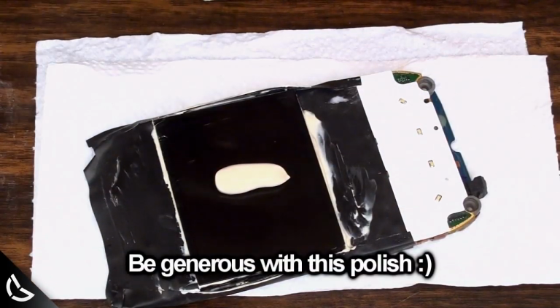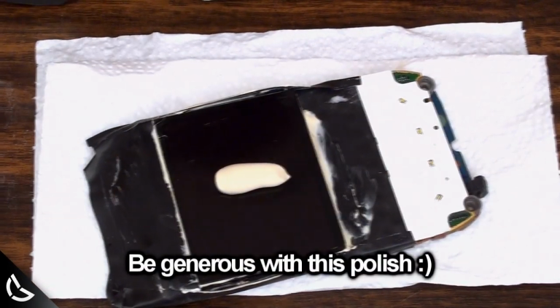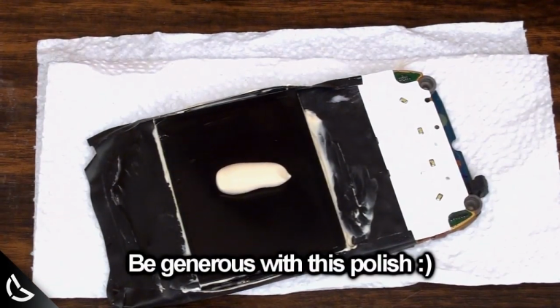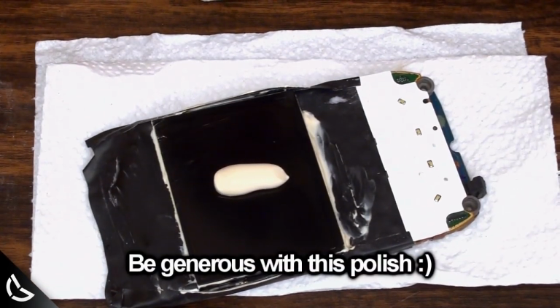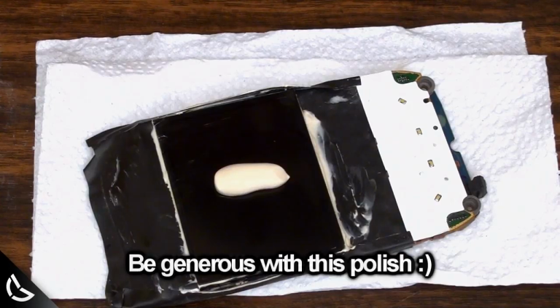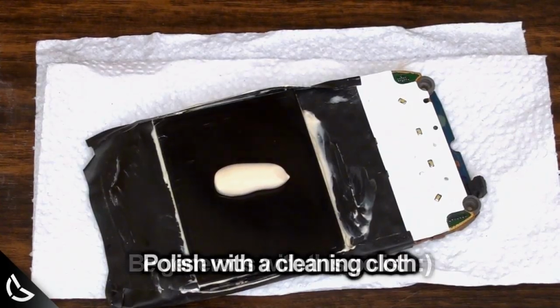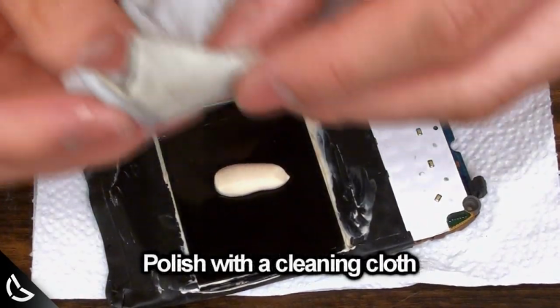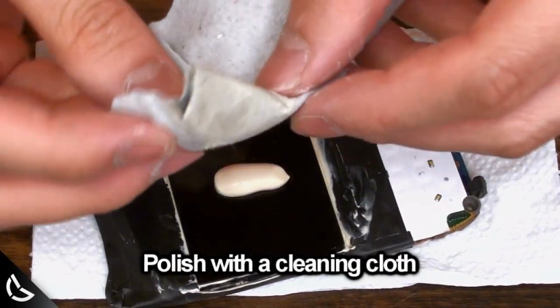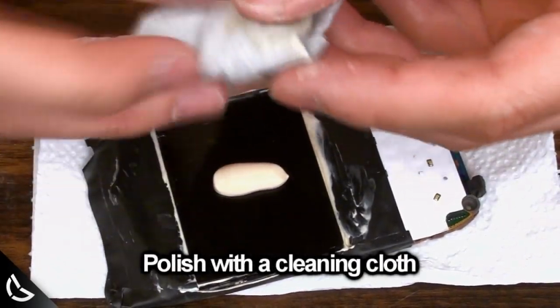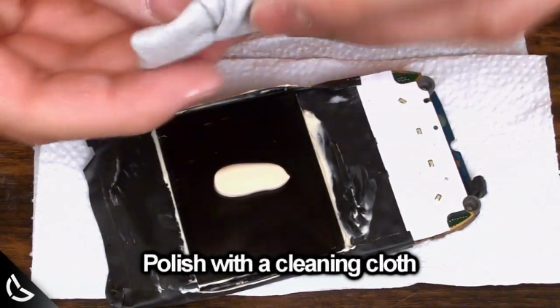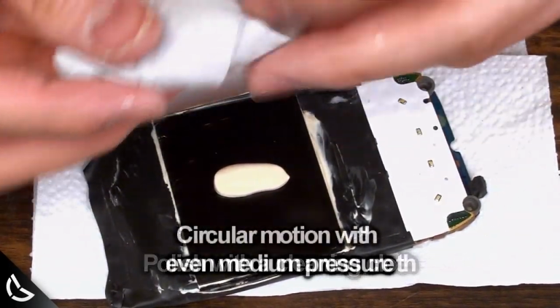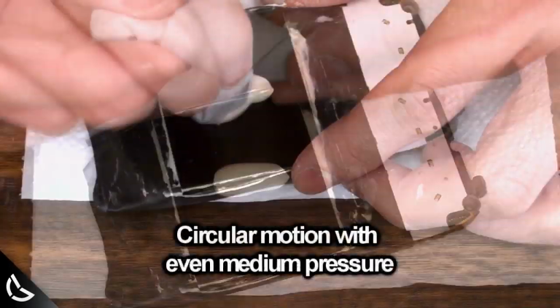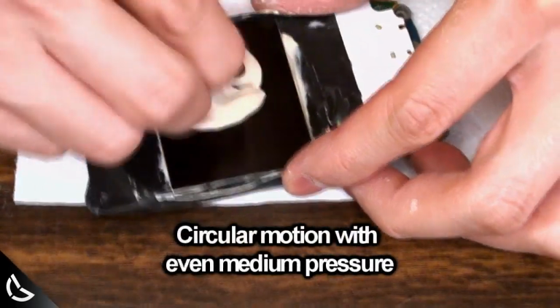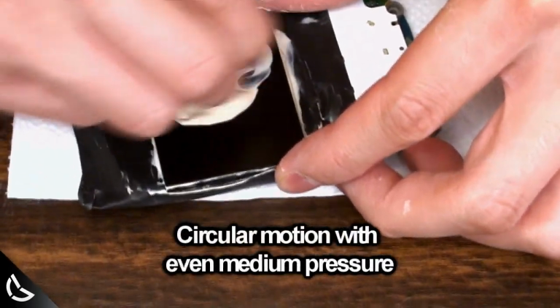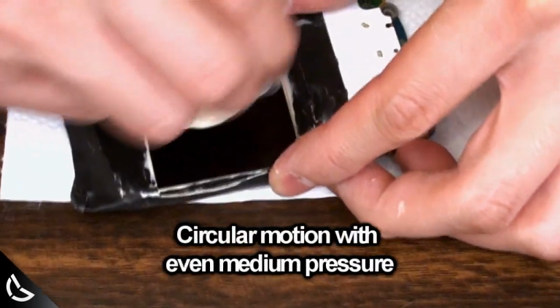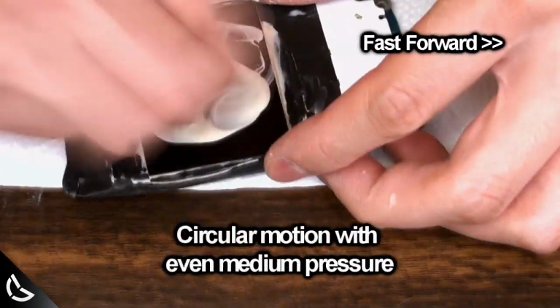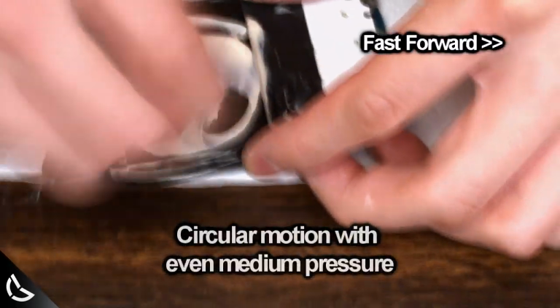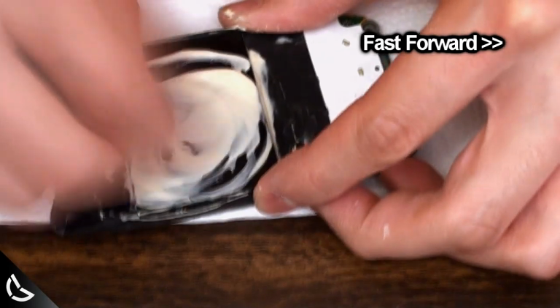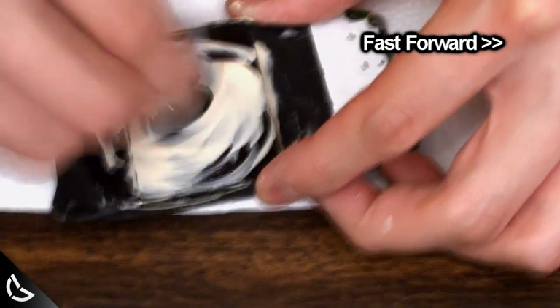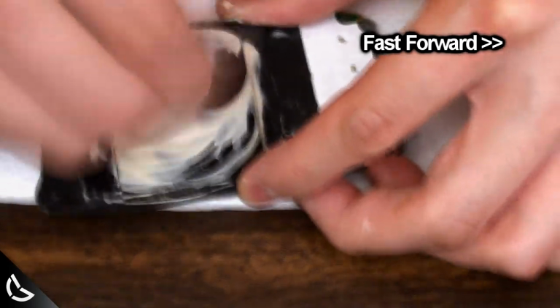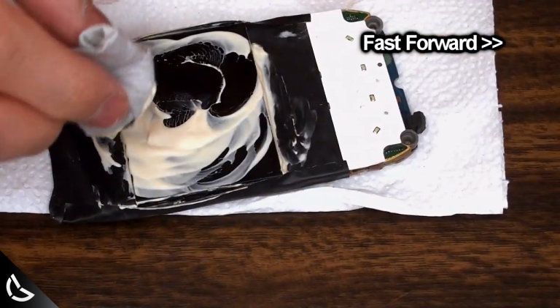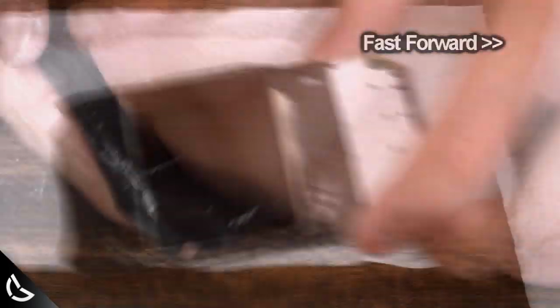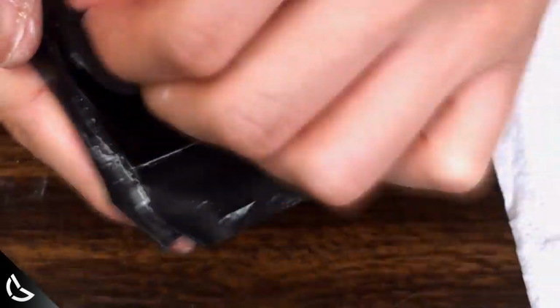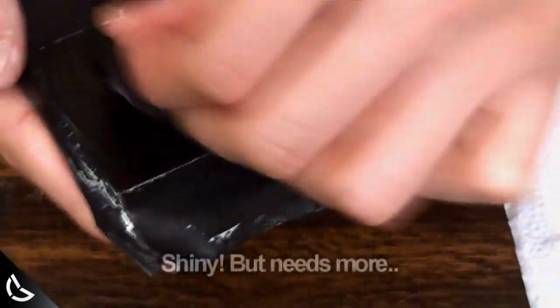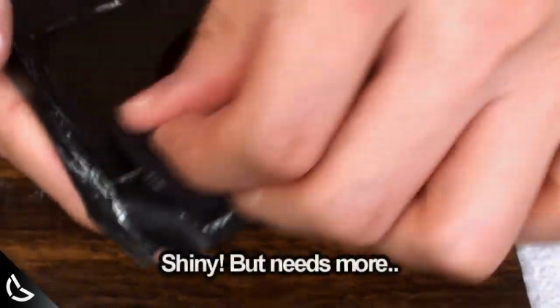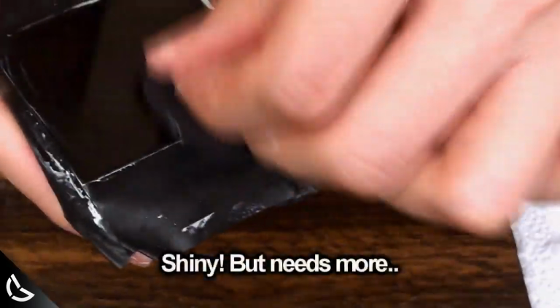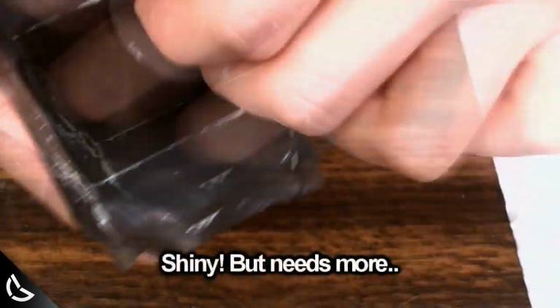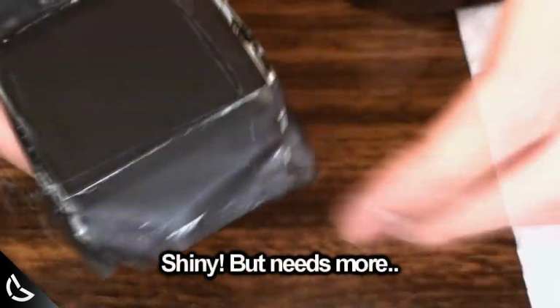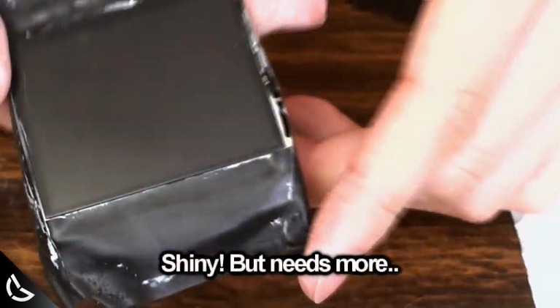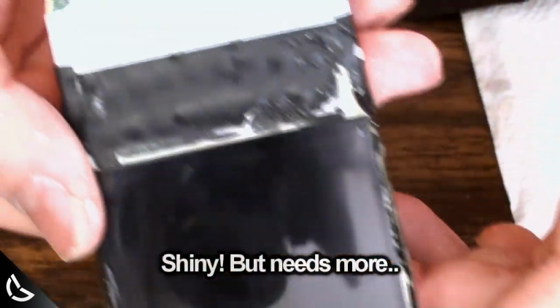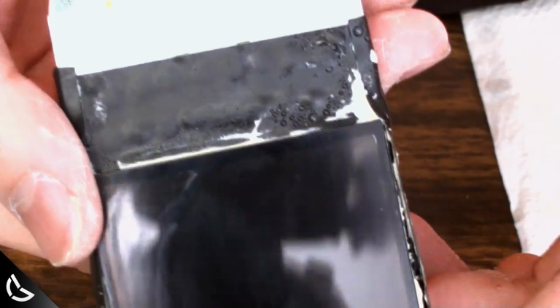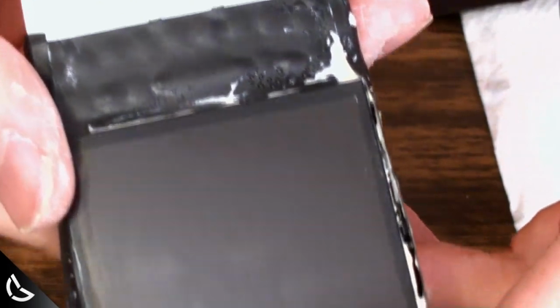Generously dab some 3M rubbing compound onto the screen and start polishing. Rub in a circular motion with even pressure until all of the polish disappears. Buff it a little with a clean cloth when you're done and check. Much better, but we can do better than that.